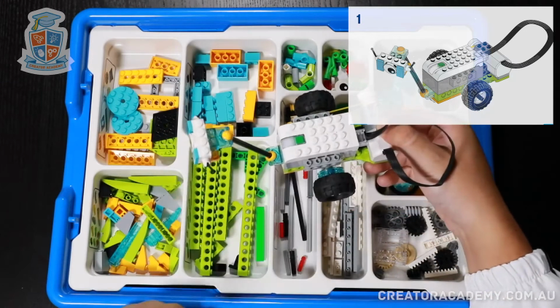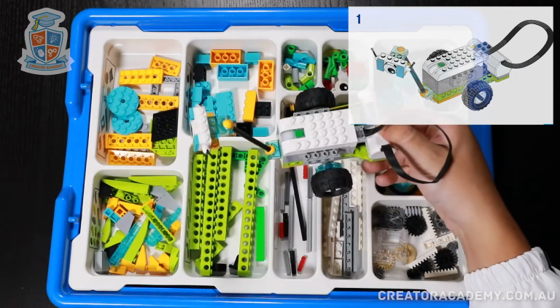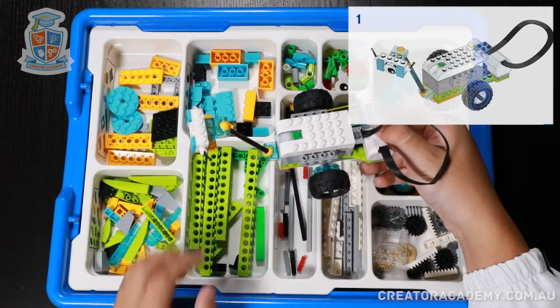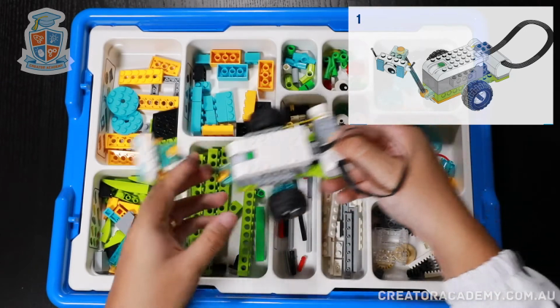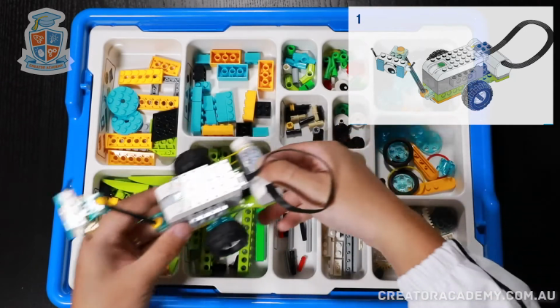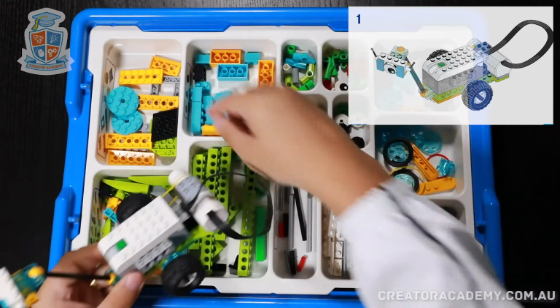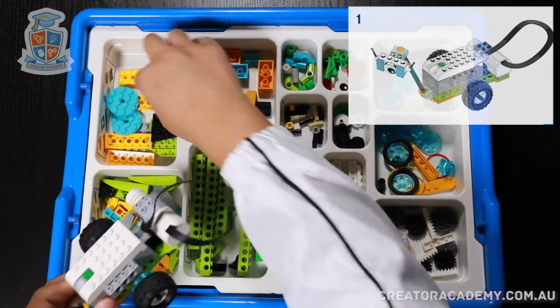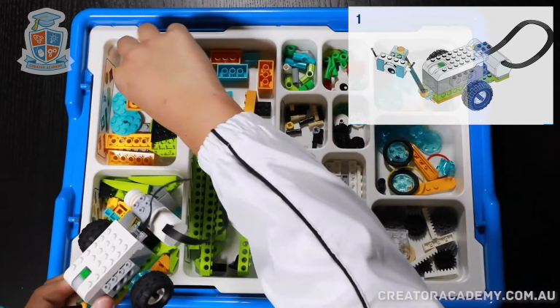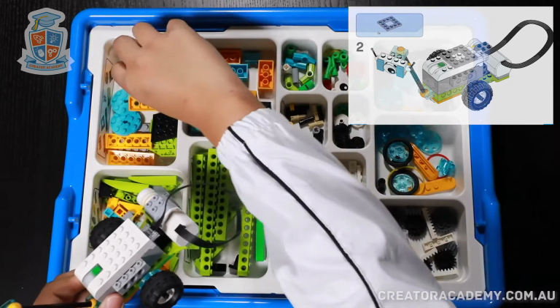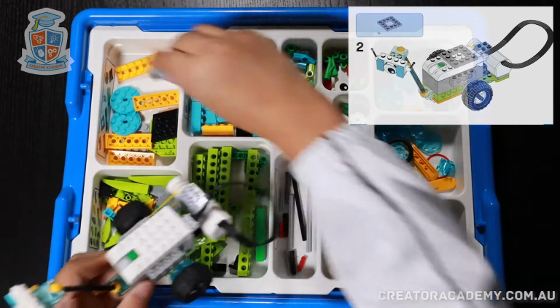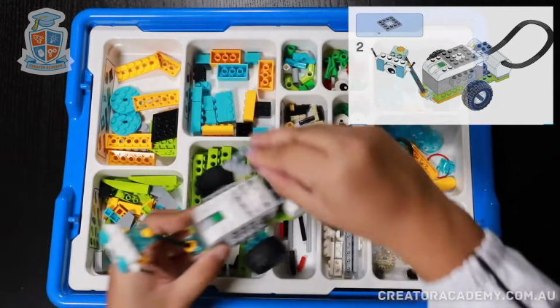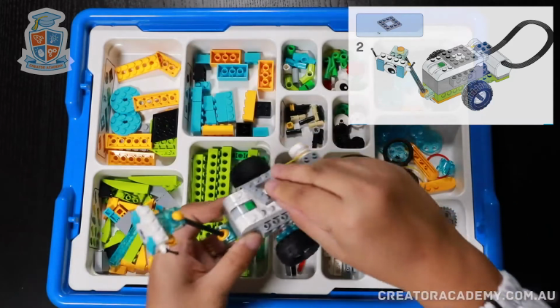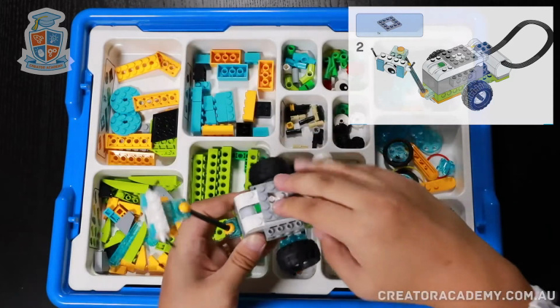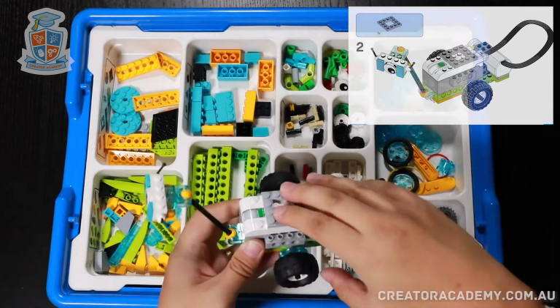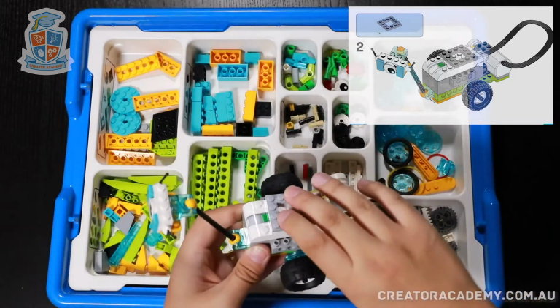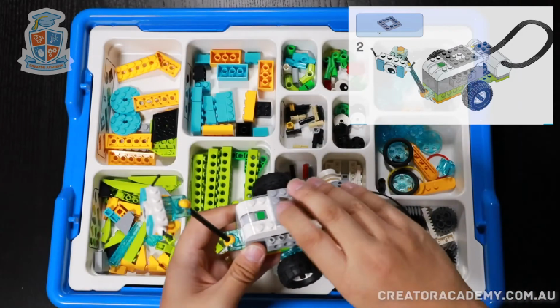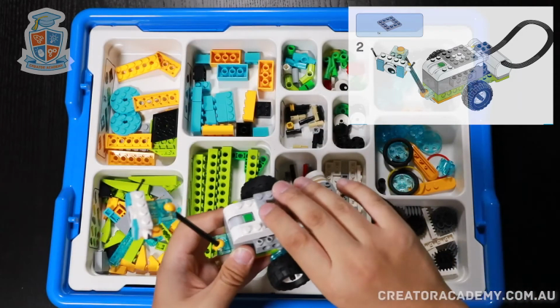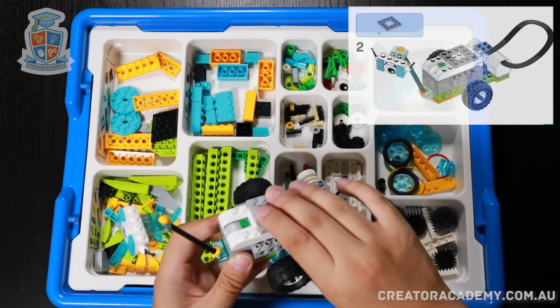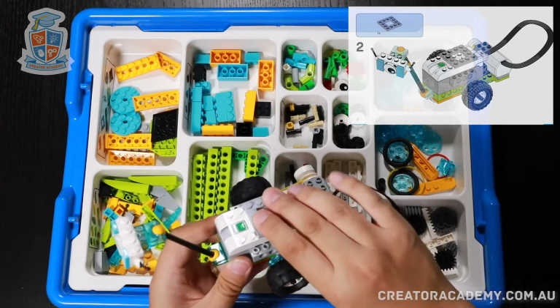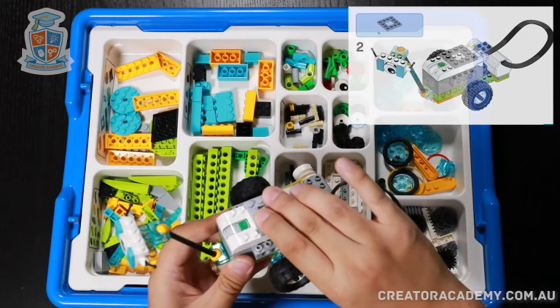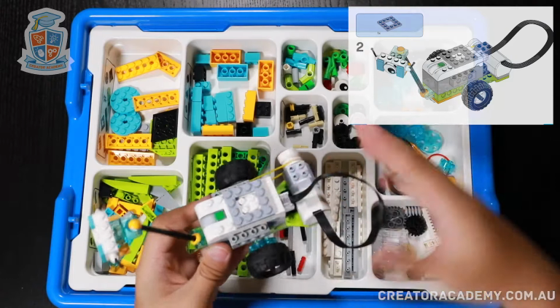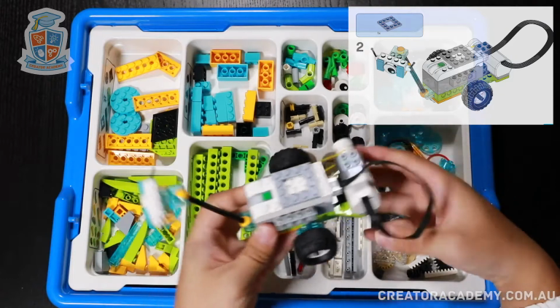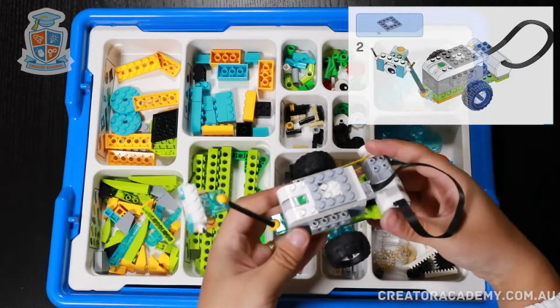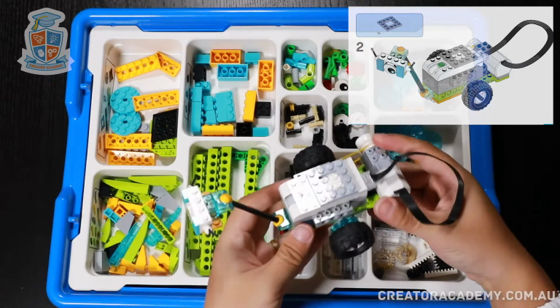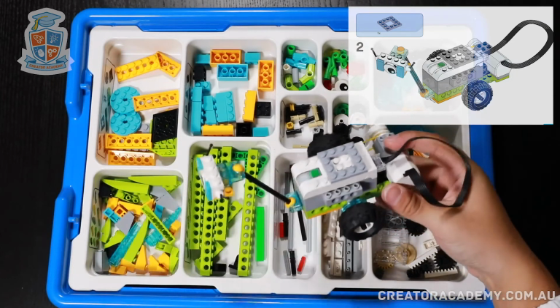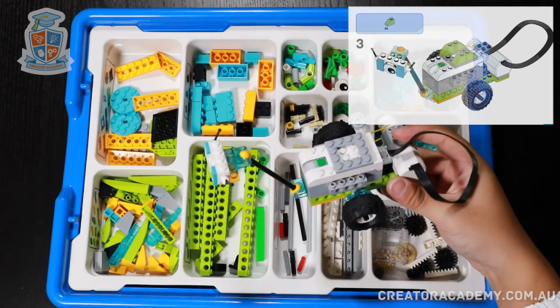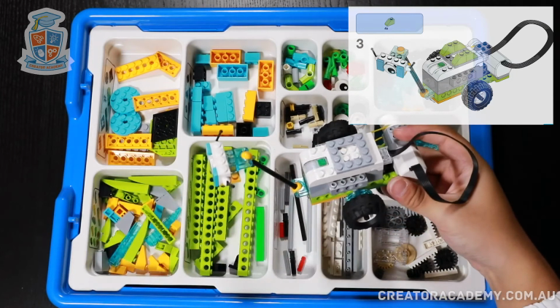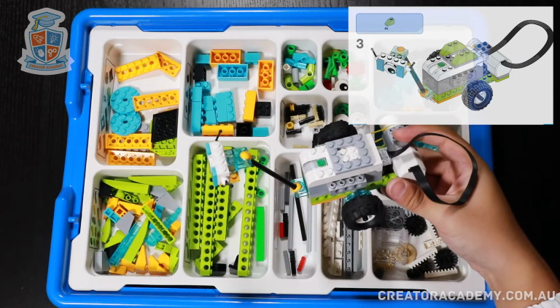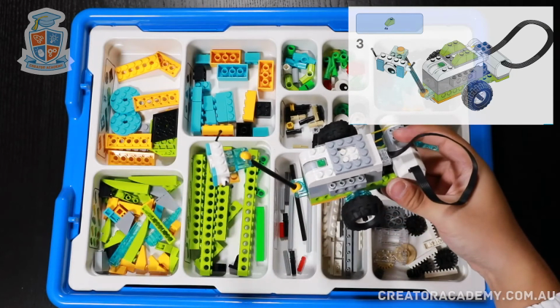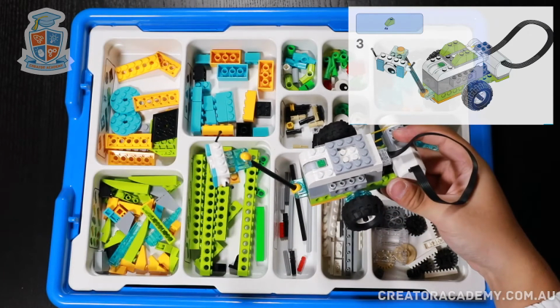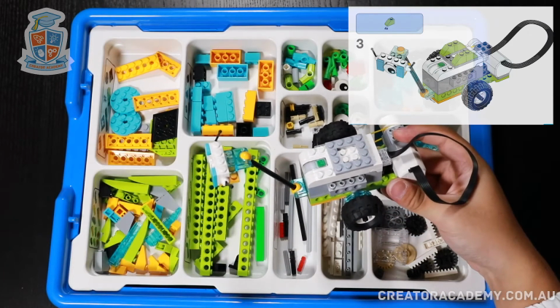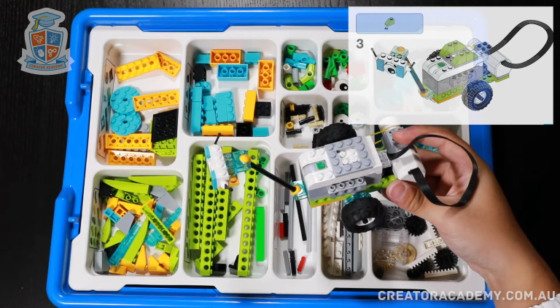The first thing we do is we add this square plate on top of Milo. I wonder what this could be.